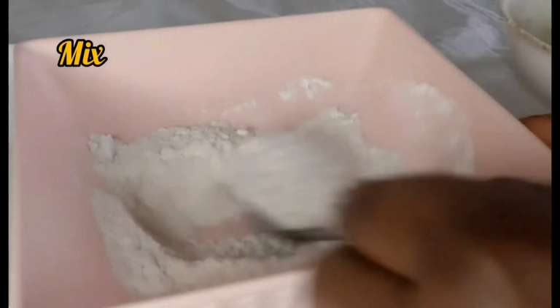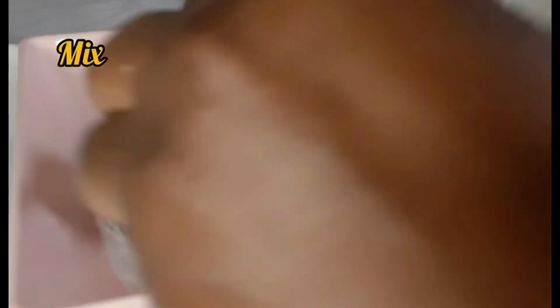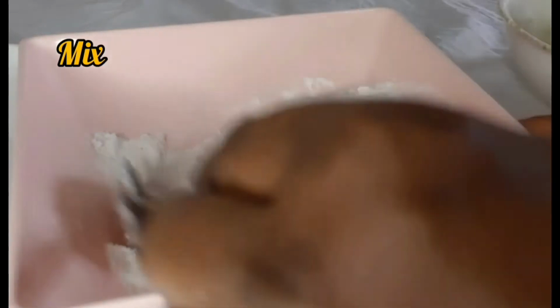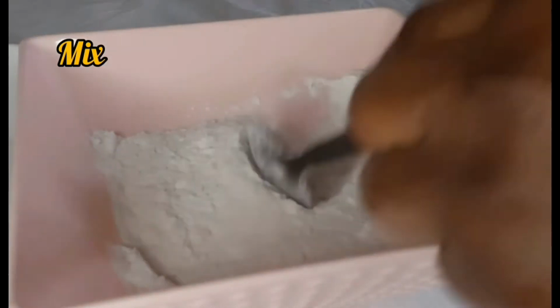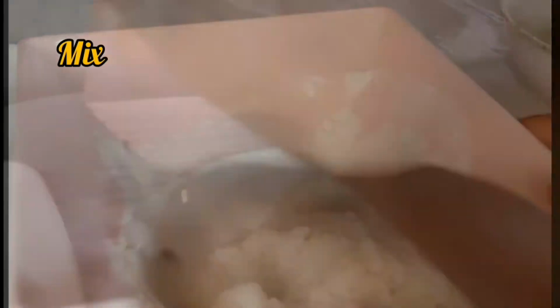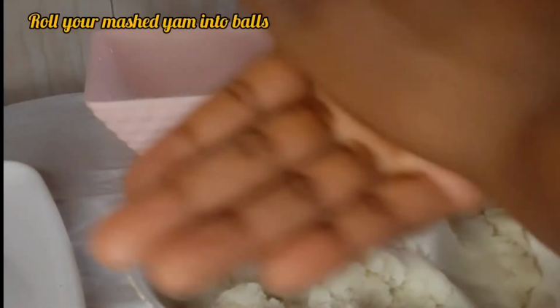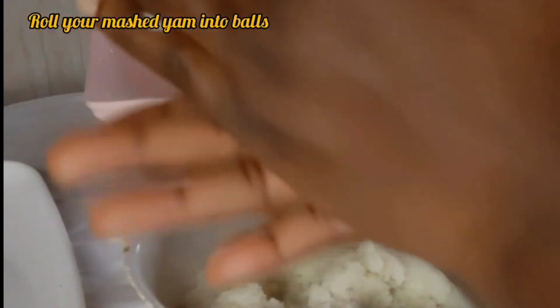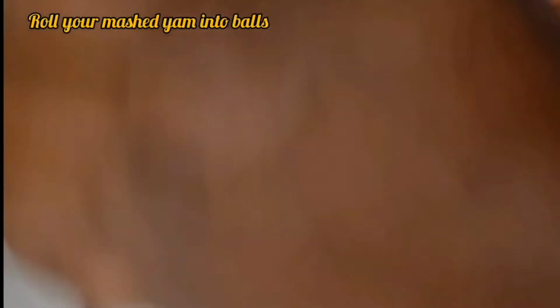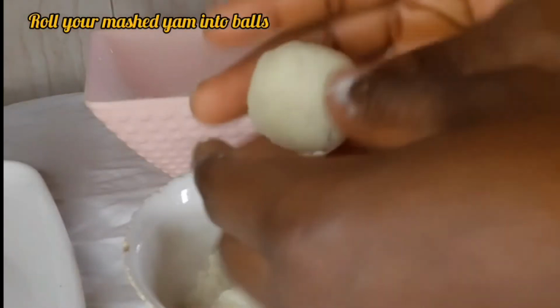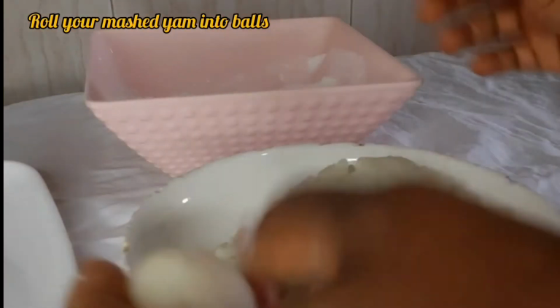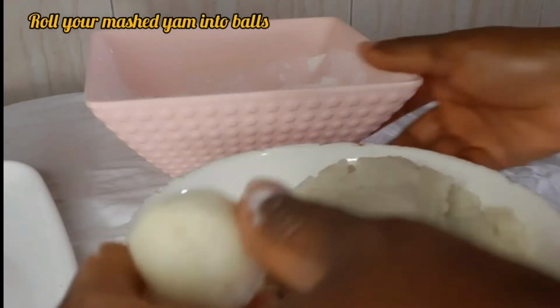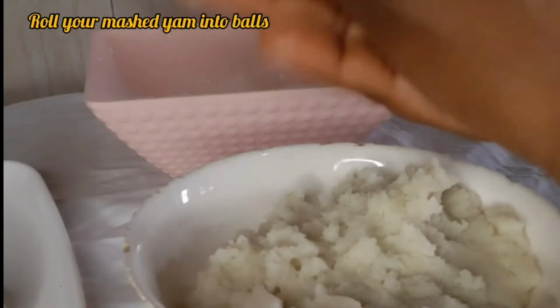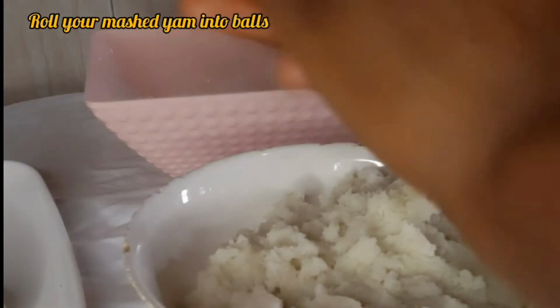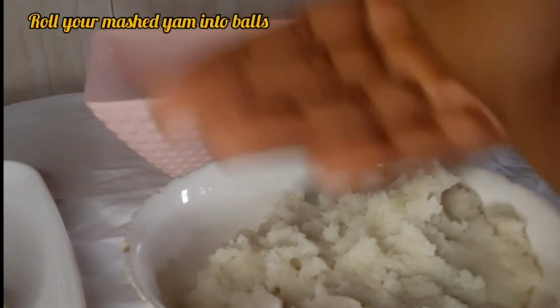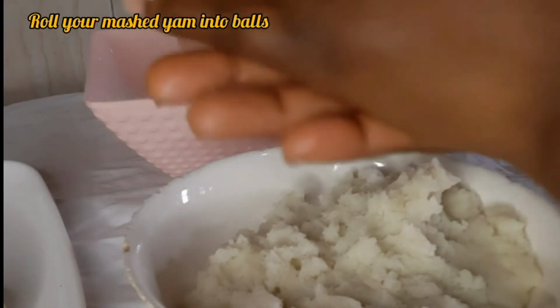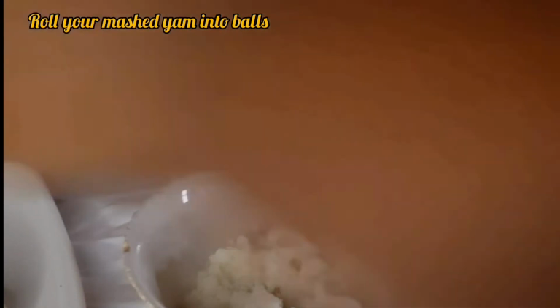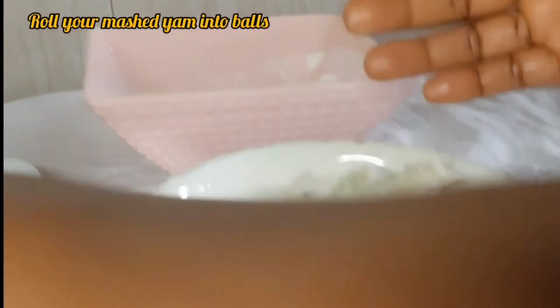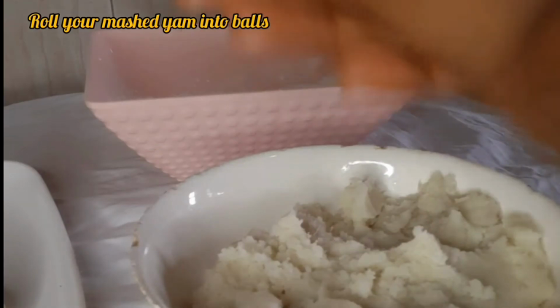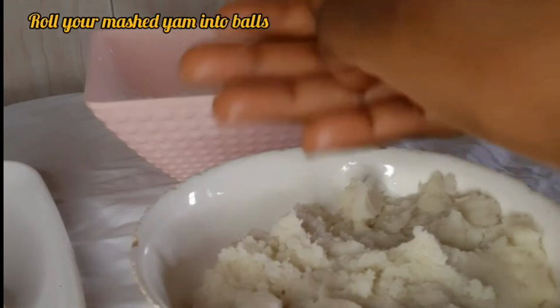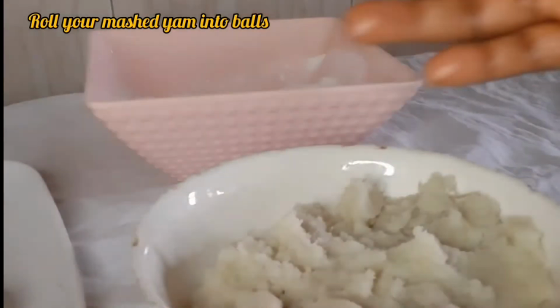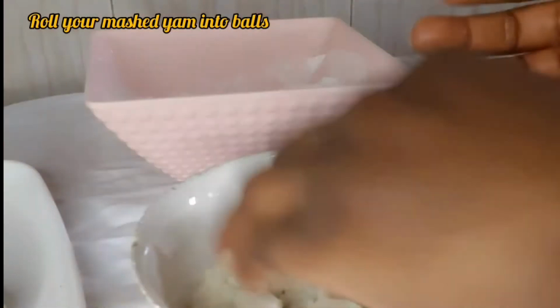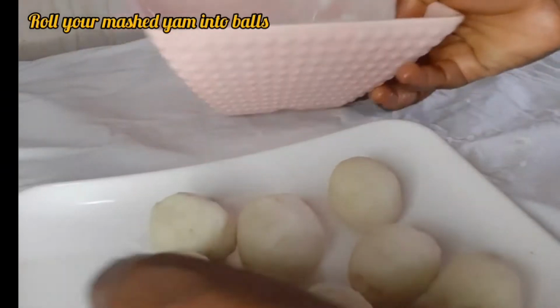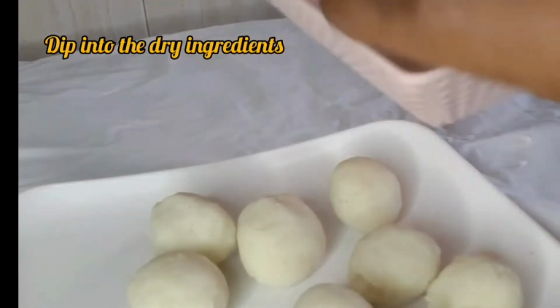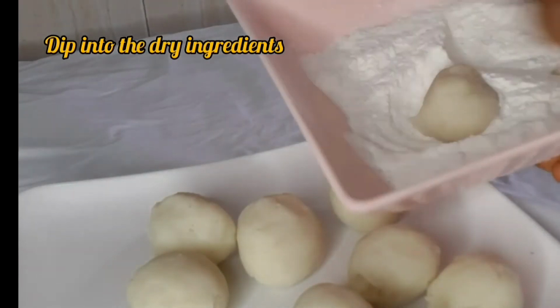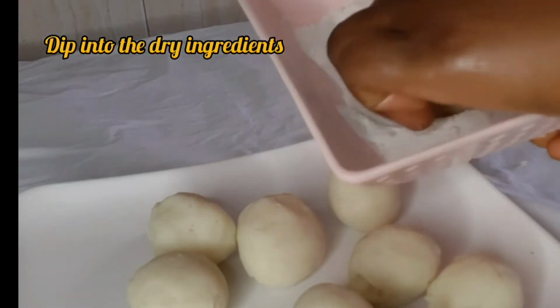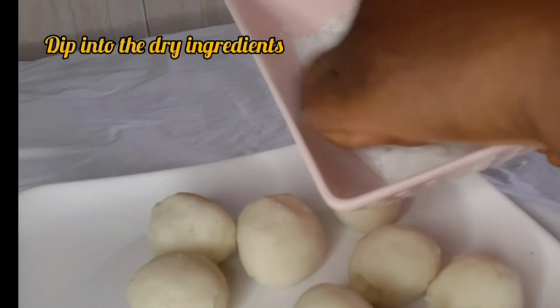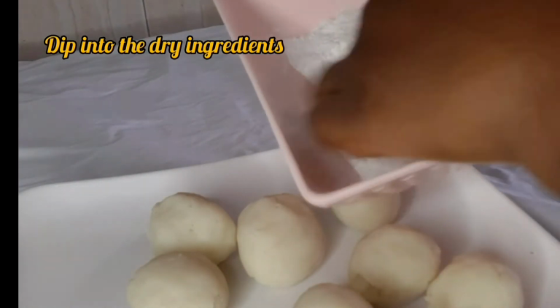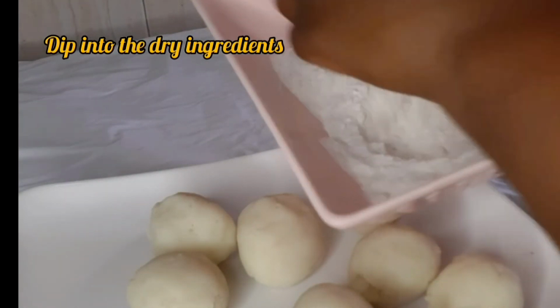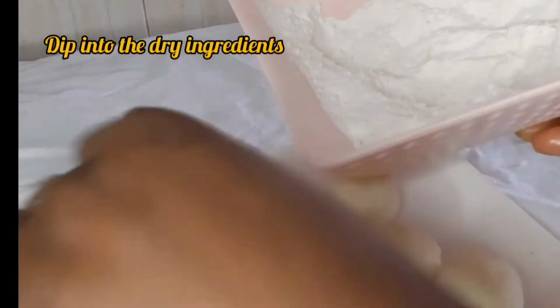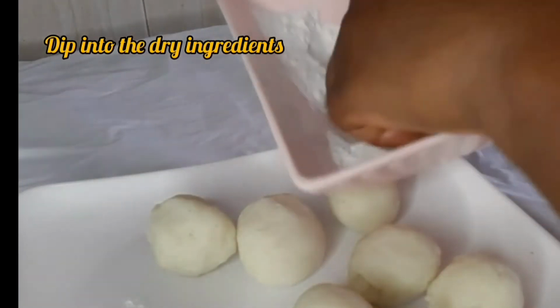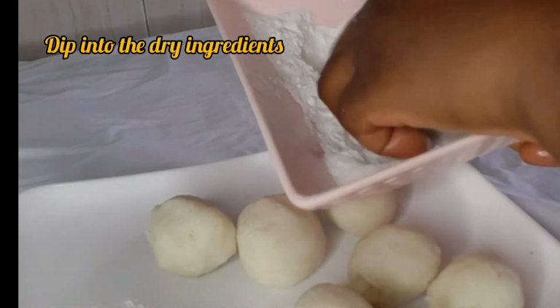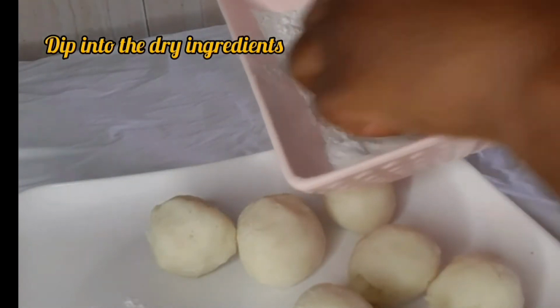Then I started rolling my mashed yam into balls — as the name implies. So I rolled them up into balls, and afterwards I started dipping them into the dry ingredients, and then I fried them.